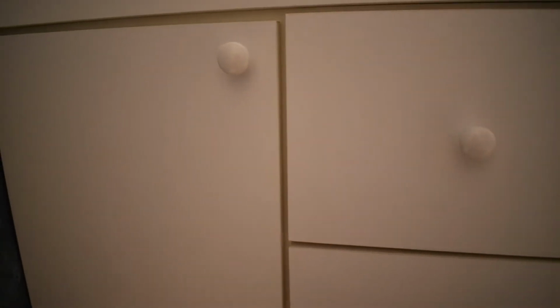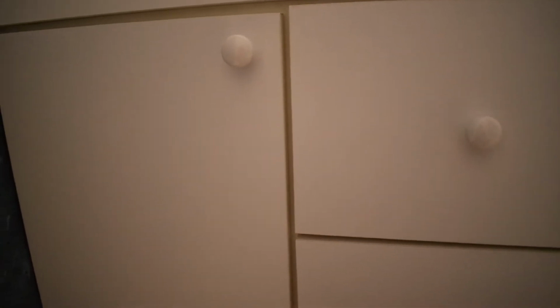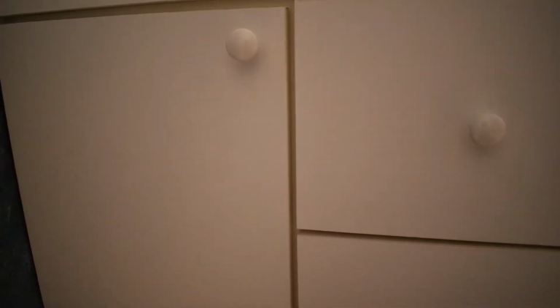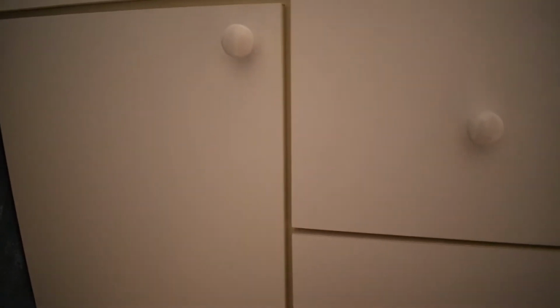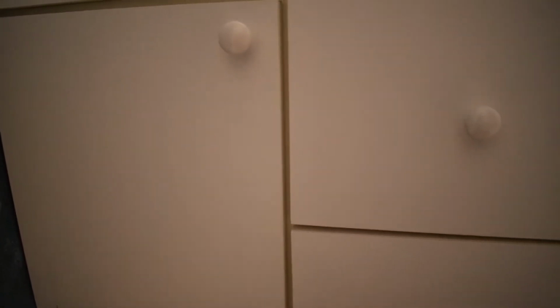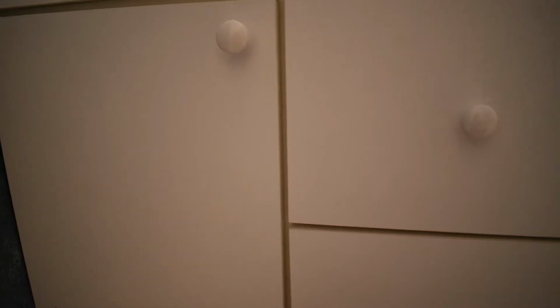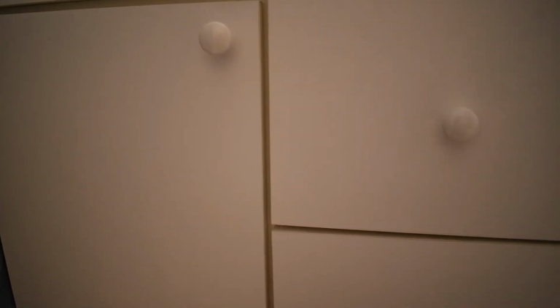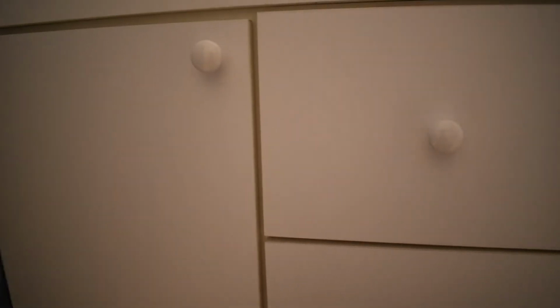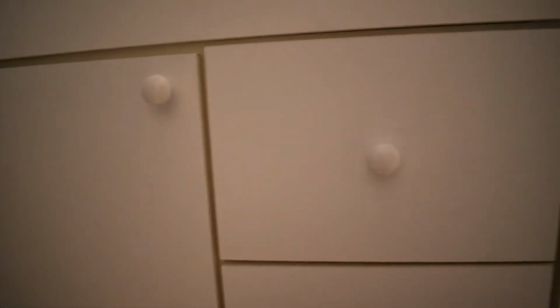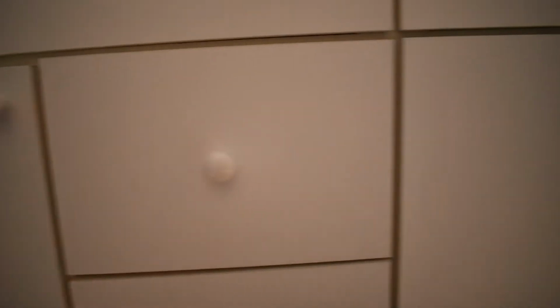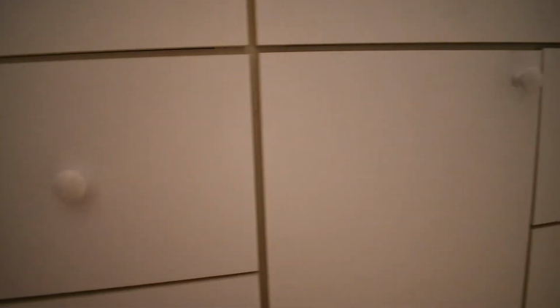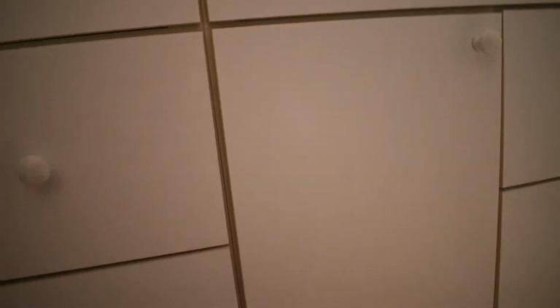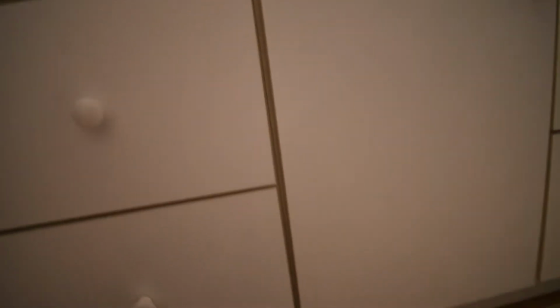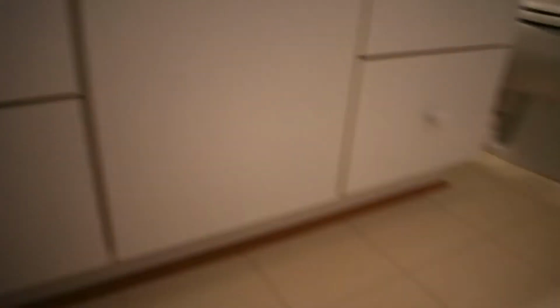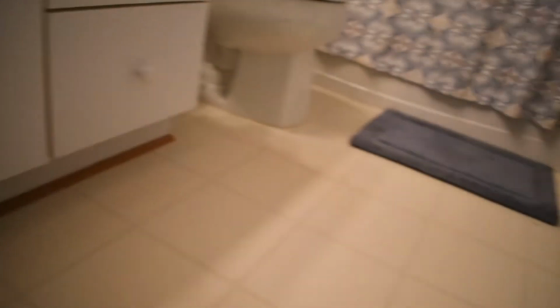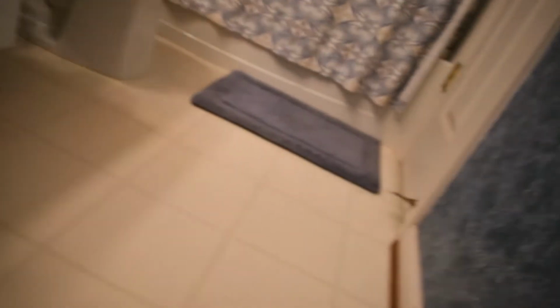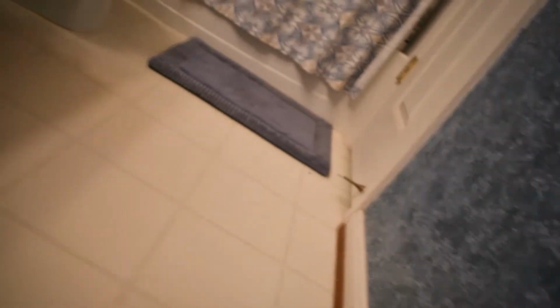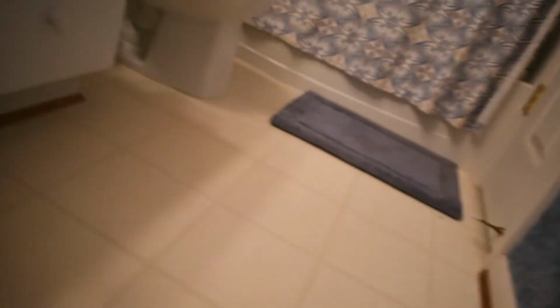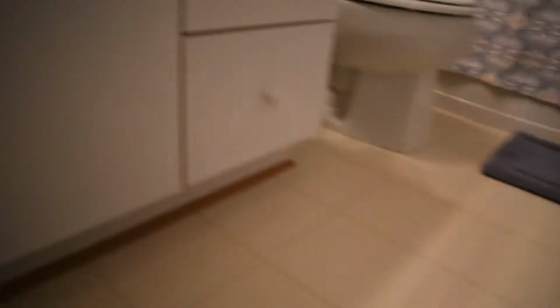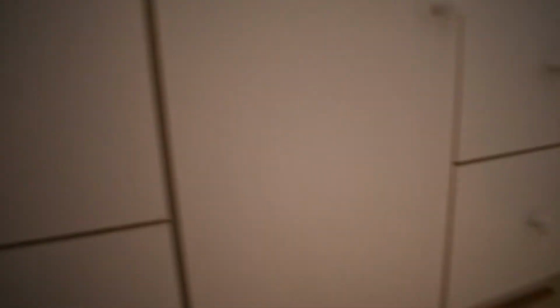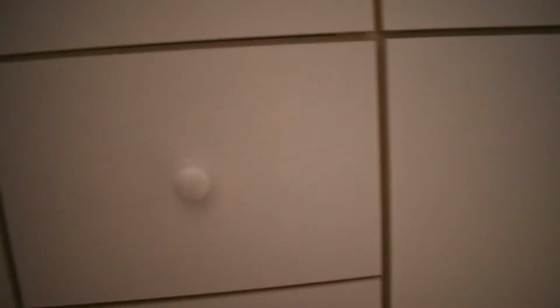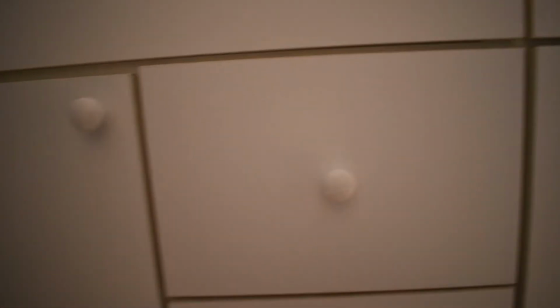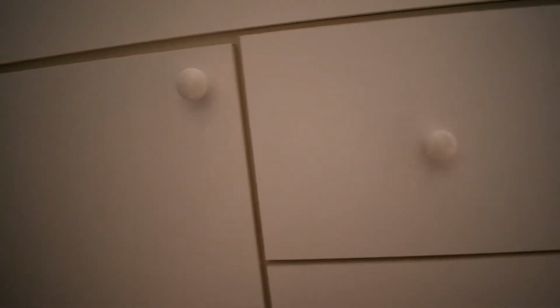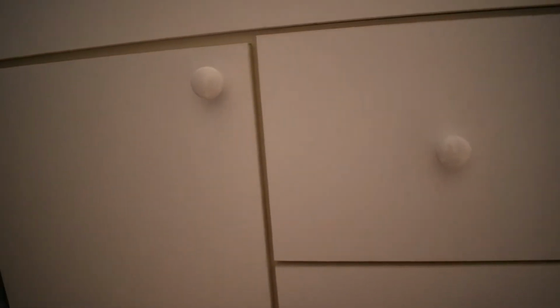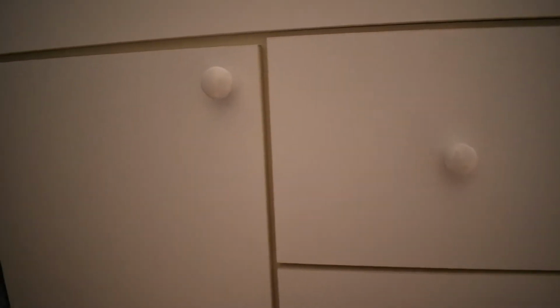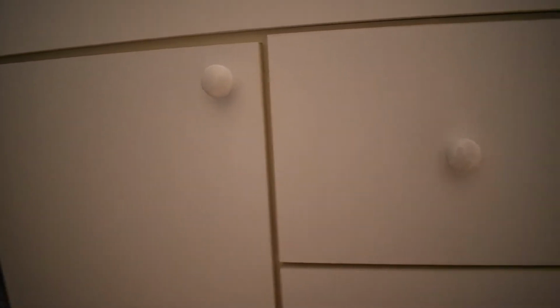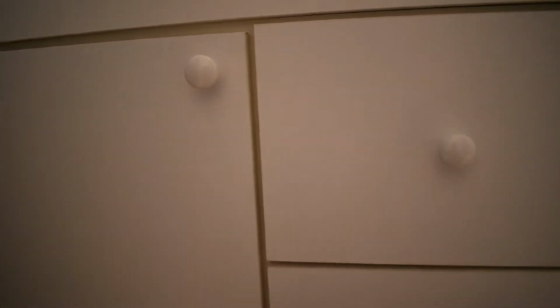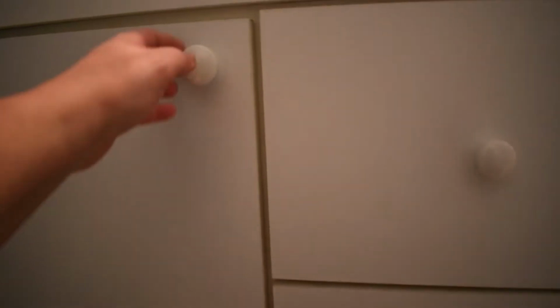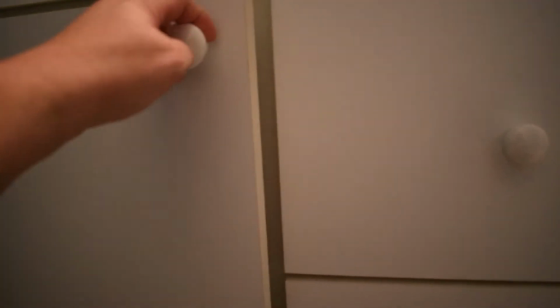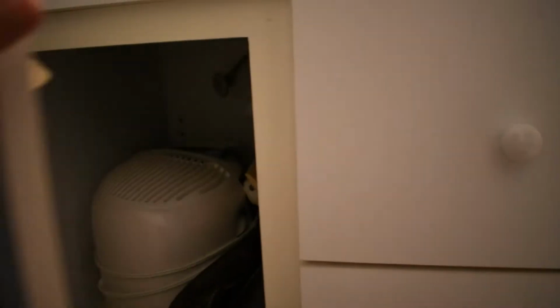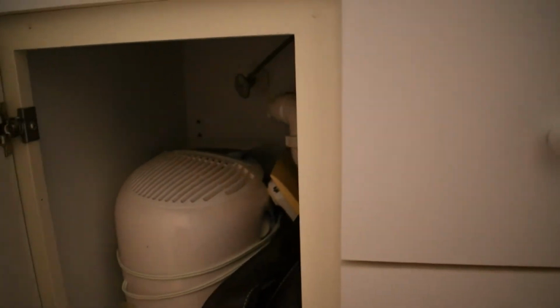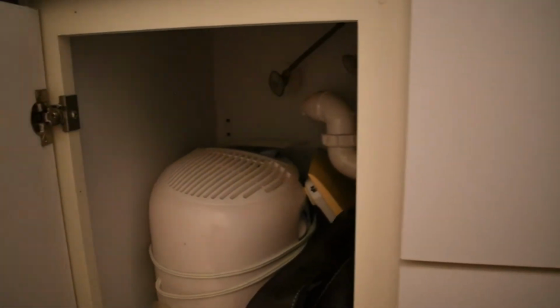All right, my friends, I'm sitting on the floor. It's a little hard because there's not a lot of space between the wall. So here we go — this is underneath one sink.